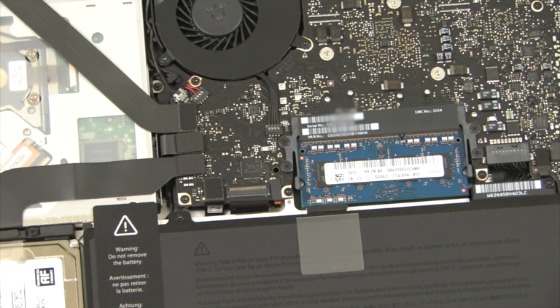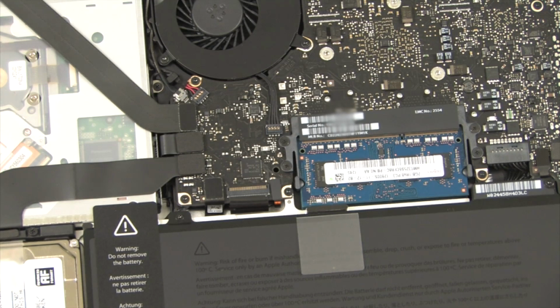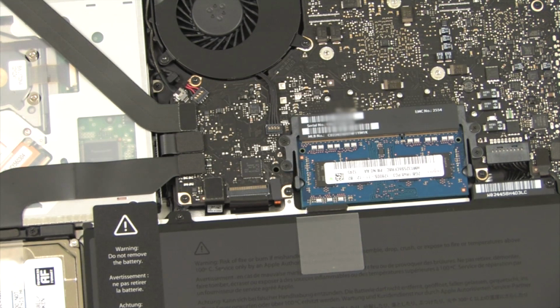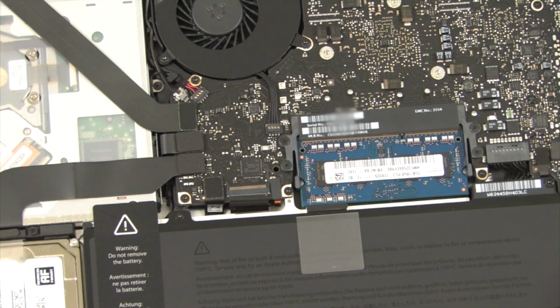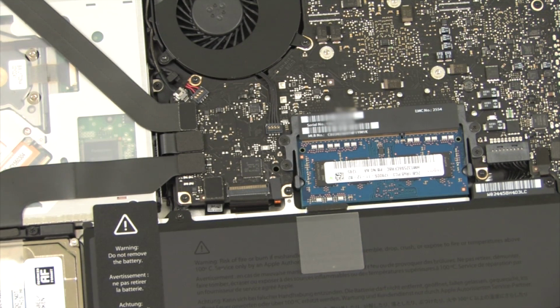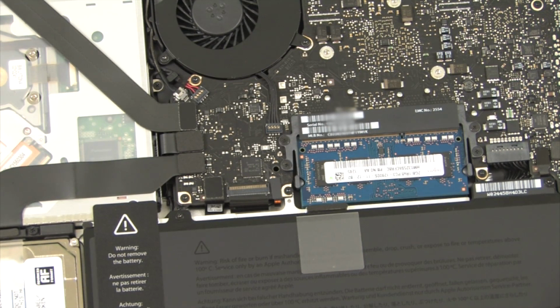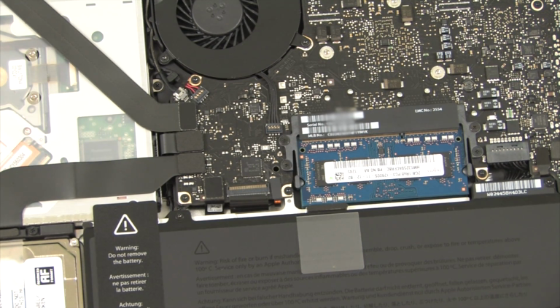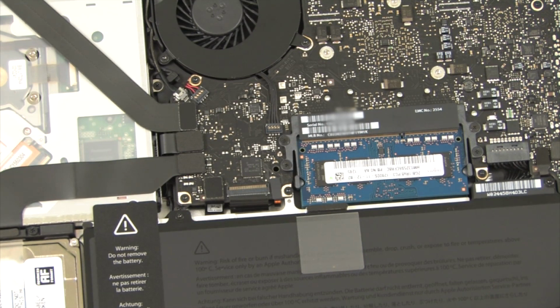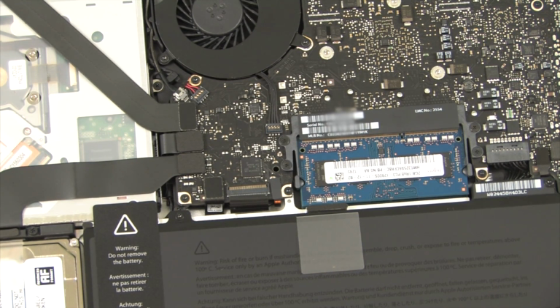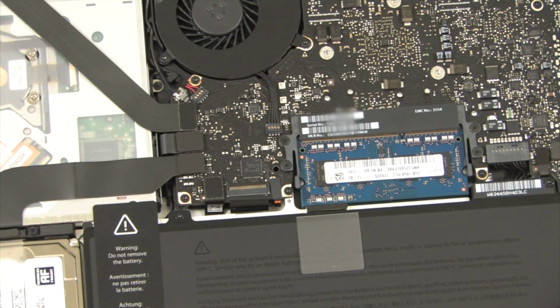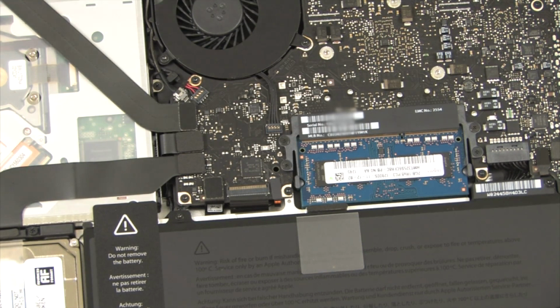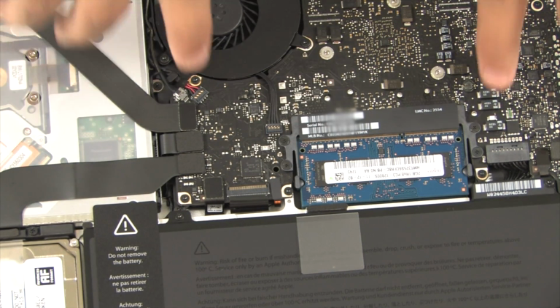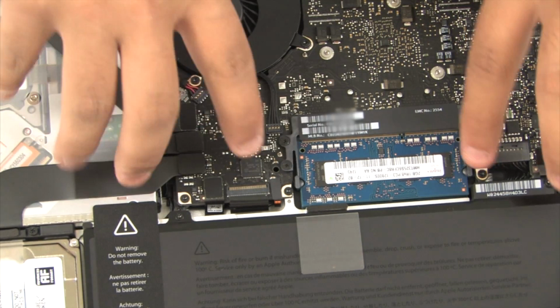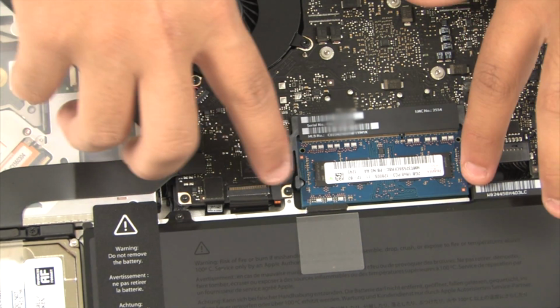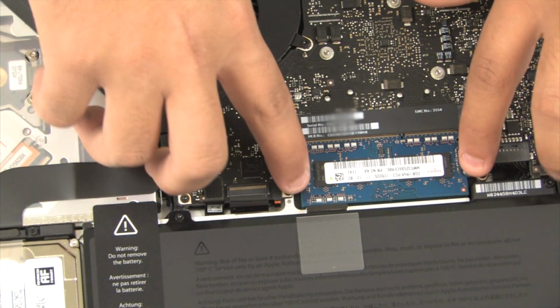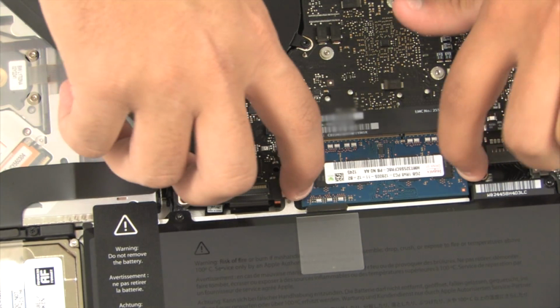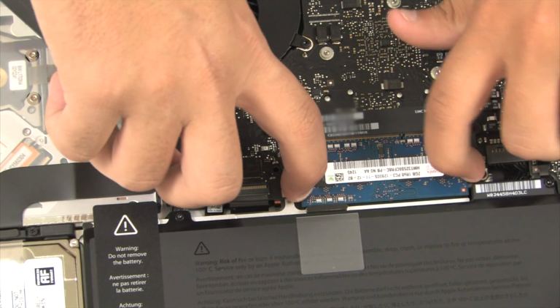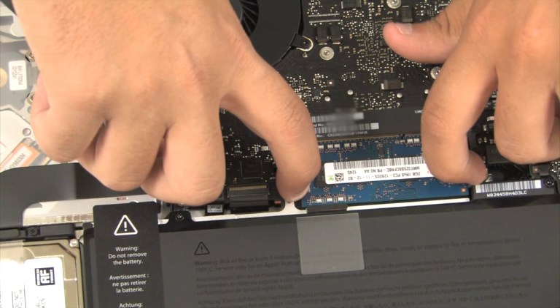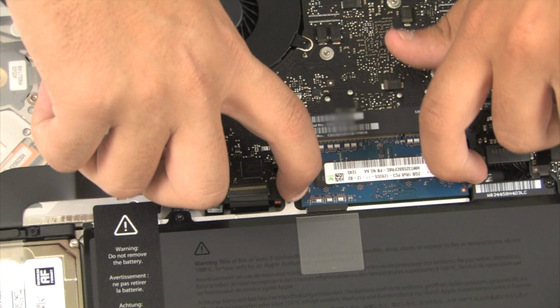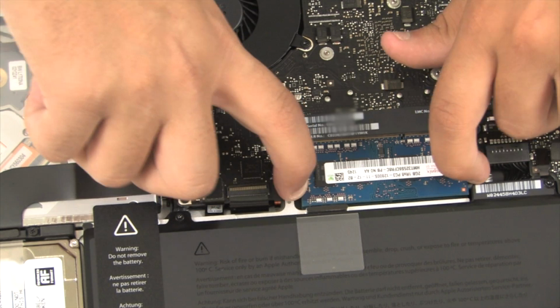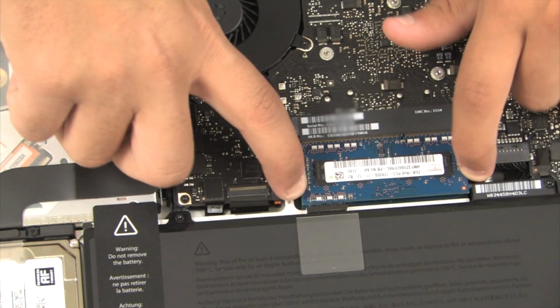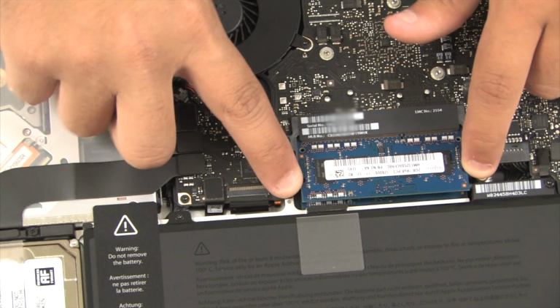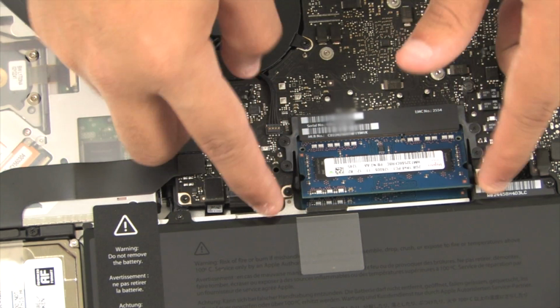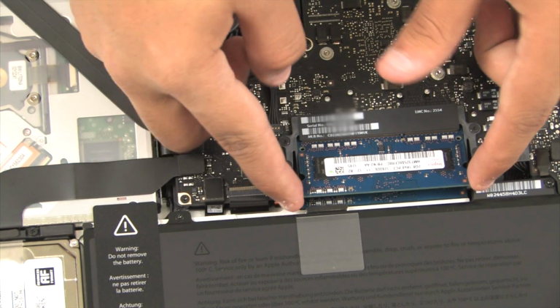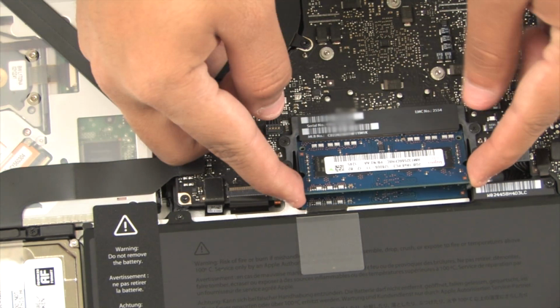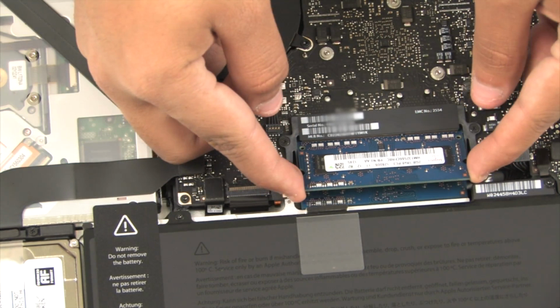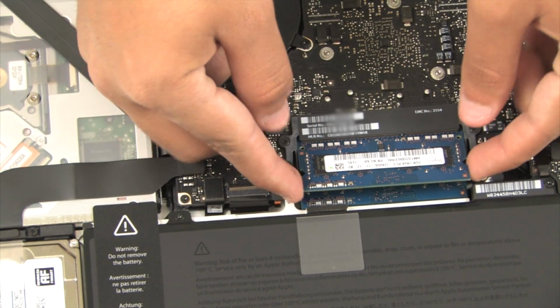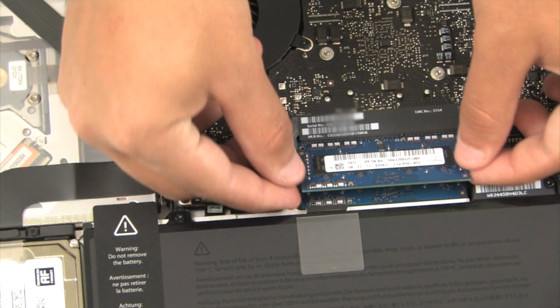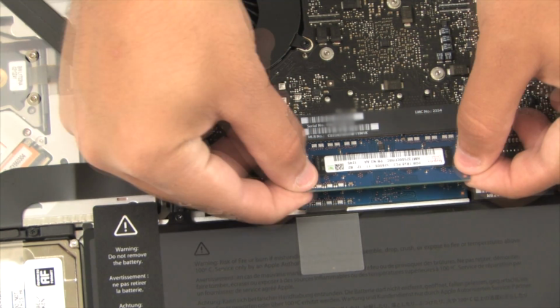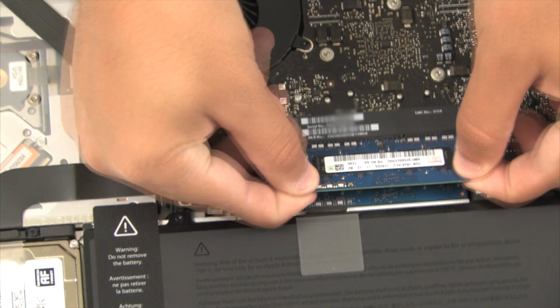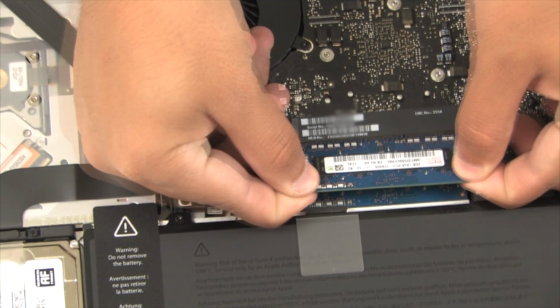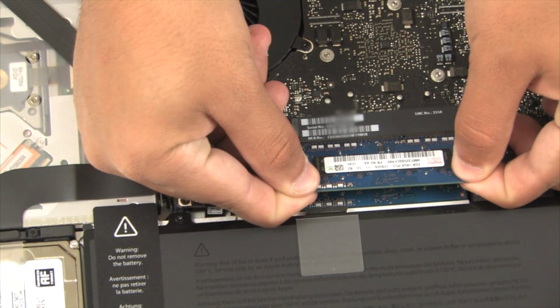Step 3: remove the existing RAM cards by pulling the tabs on the side of the cards away from it. Lift up the card and pull it out.